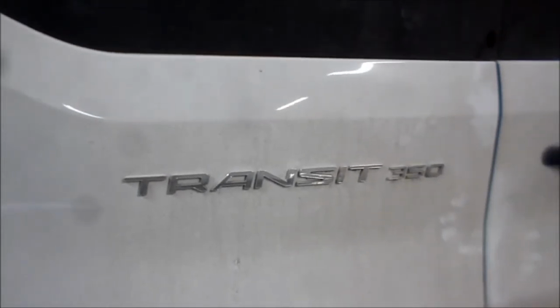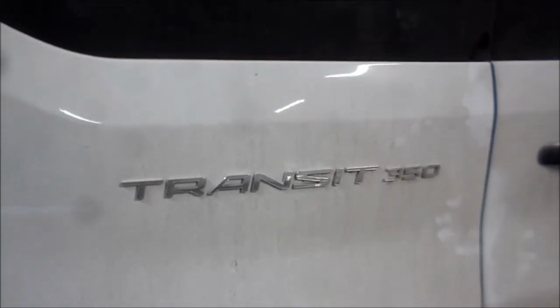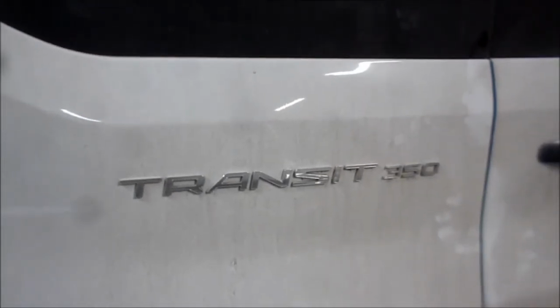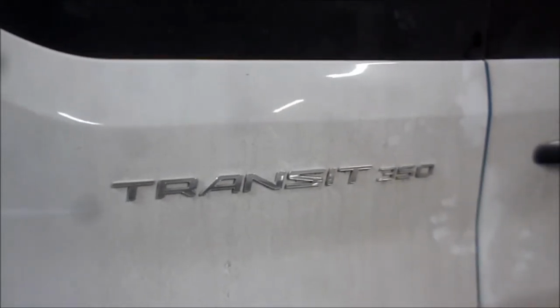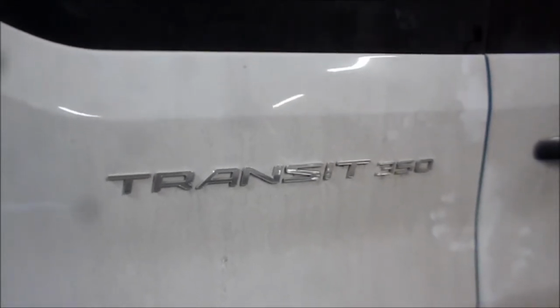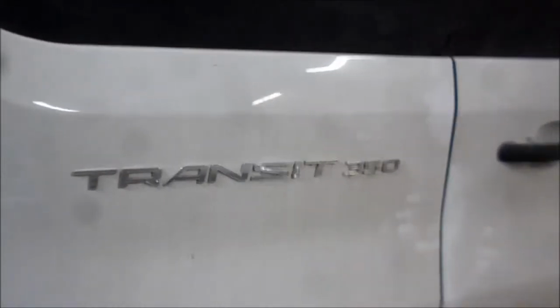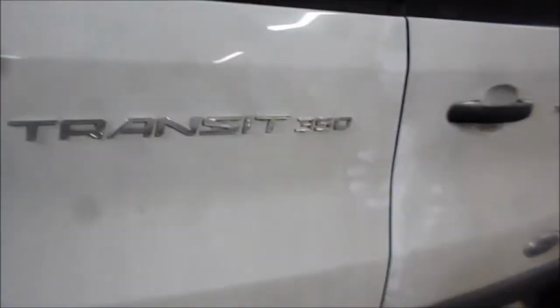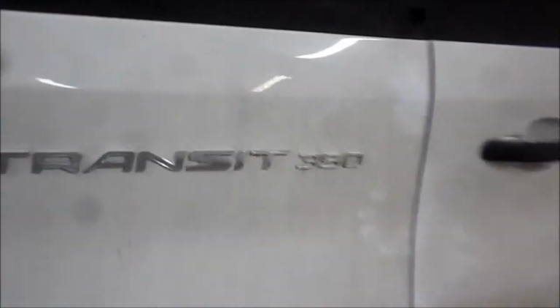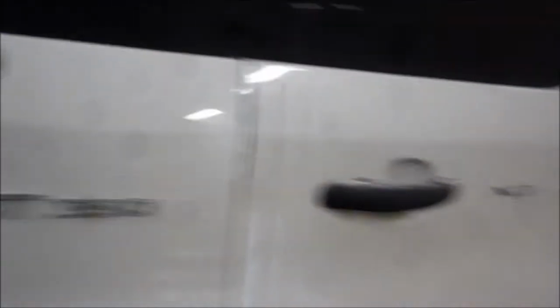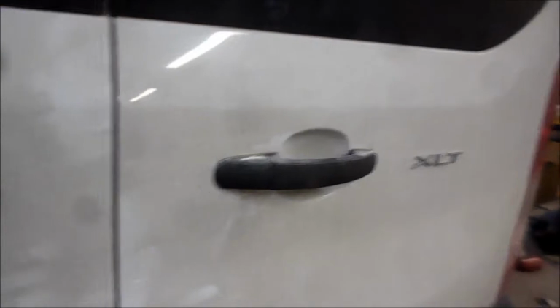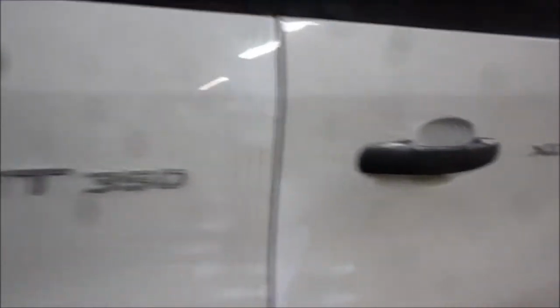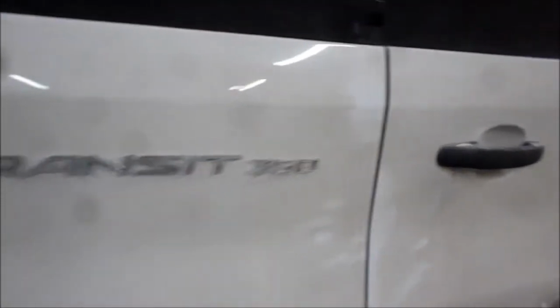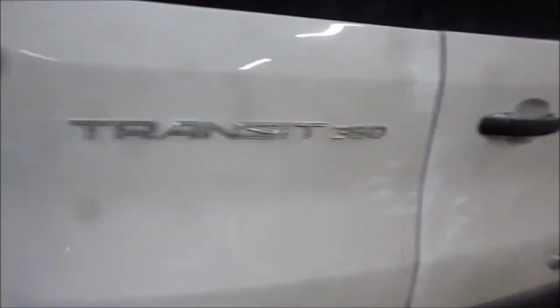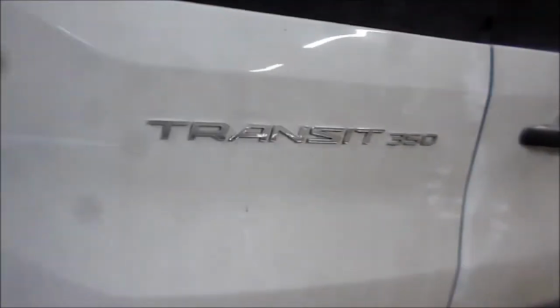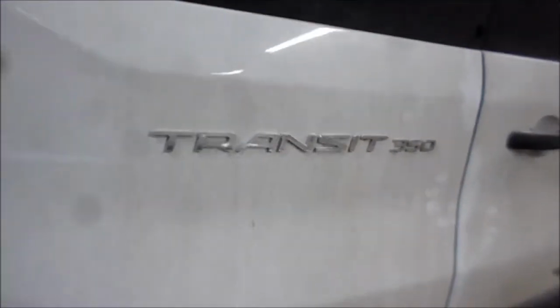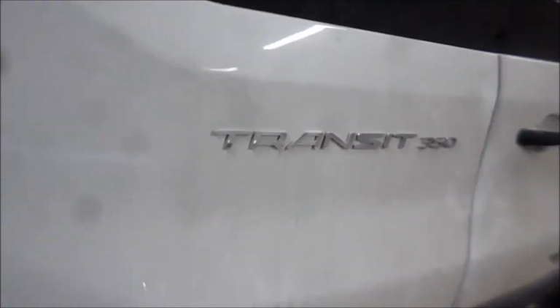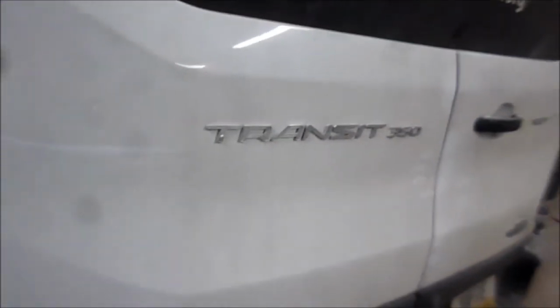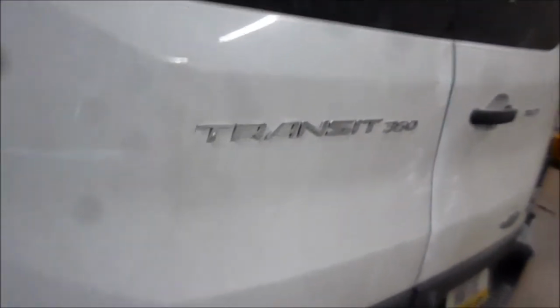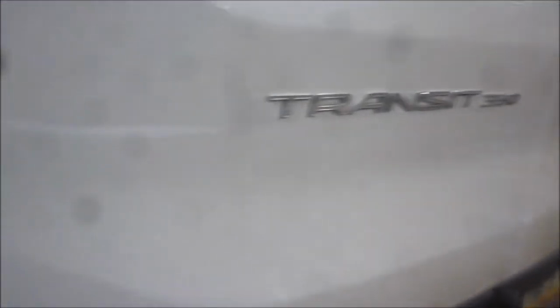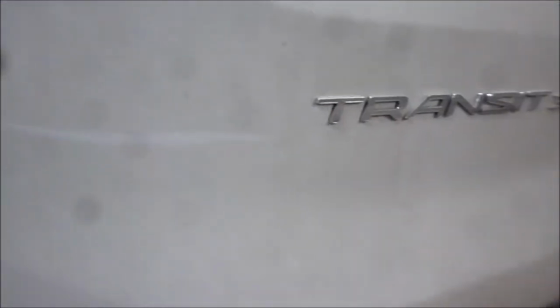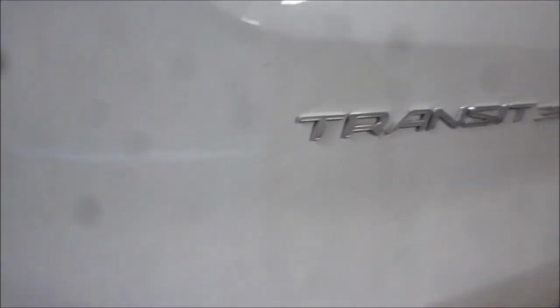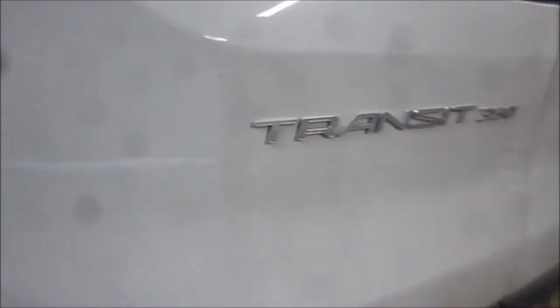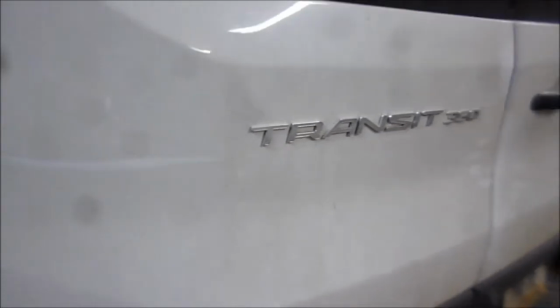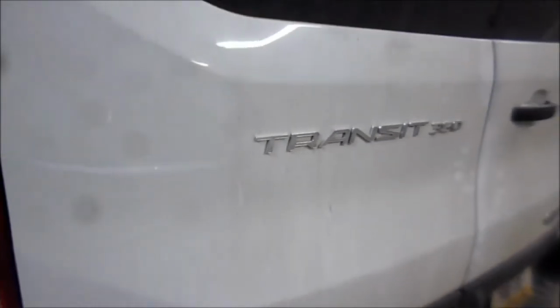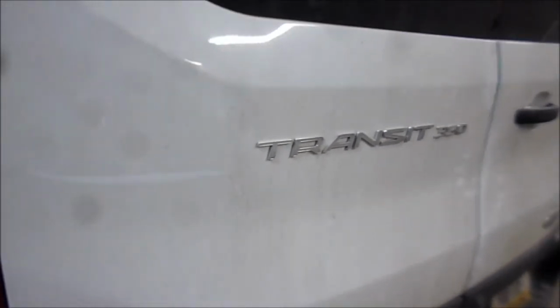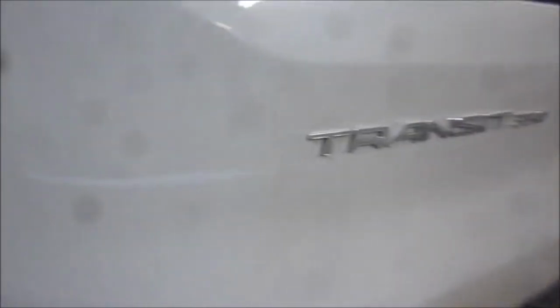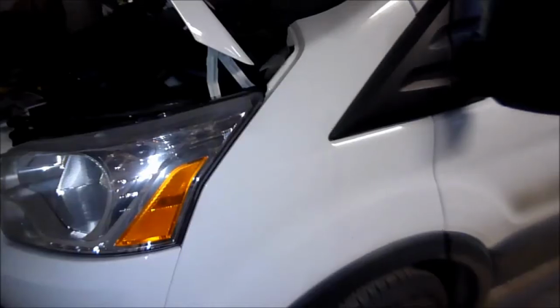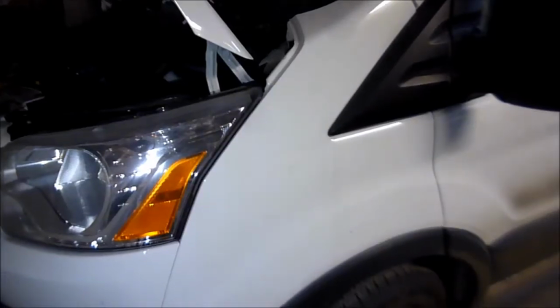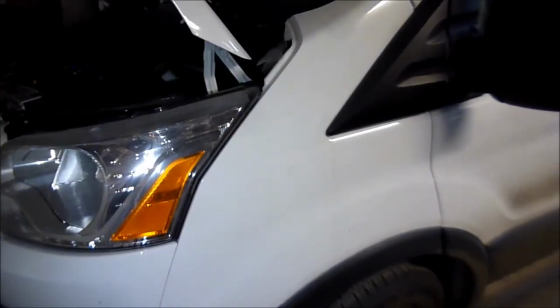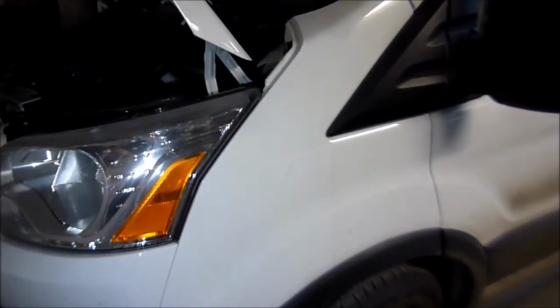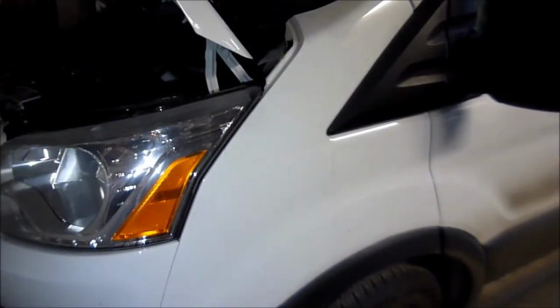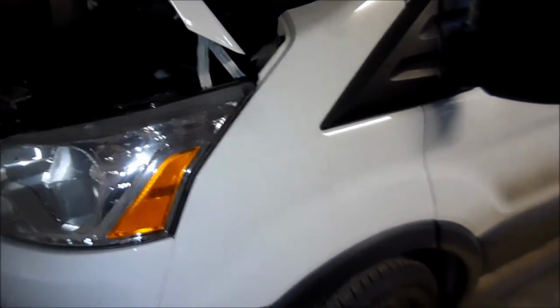Today we have a Ford Transit 350 XLT van. I'm going to show you where the fuse box locations are and the OBD2 port.